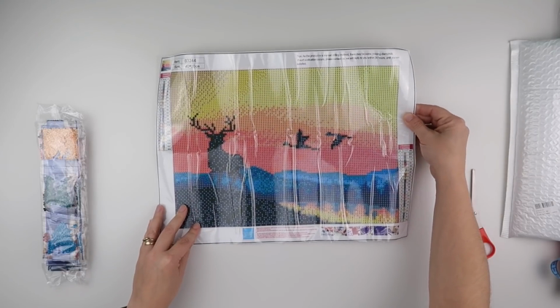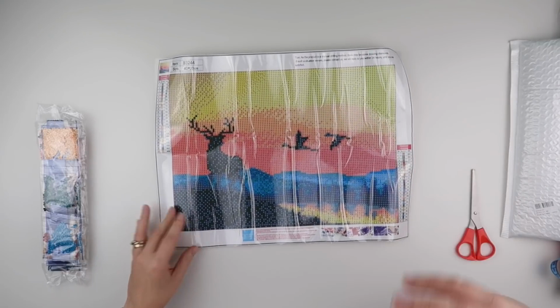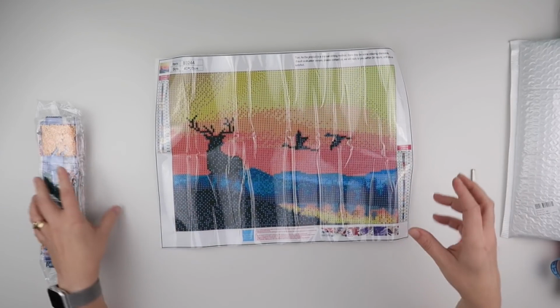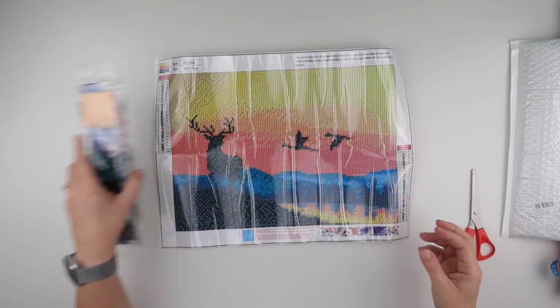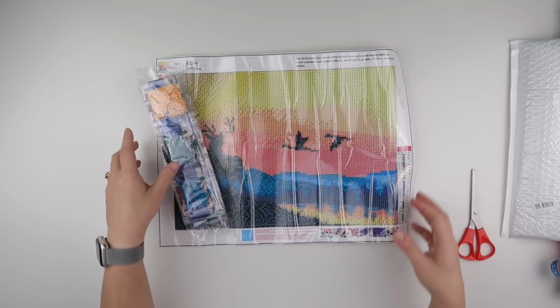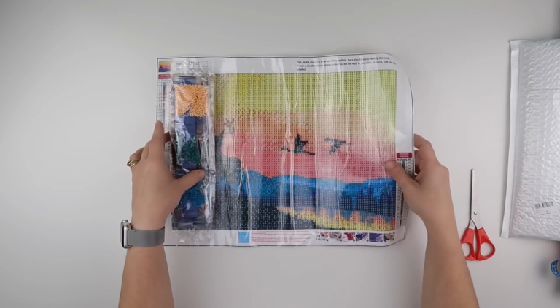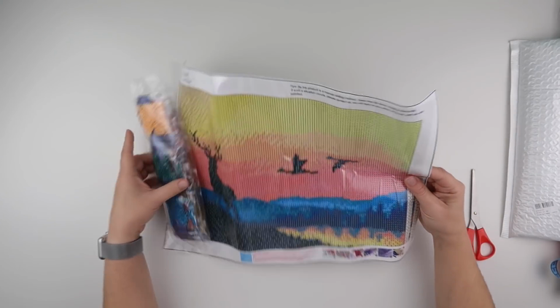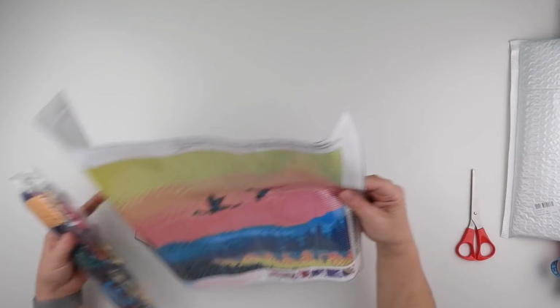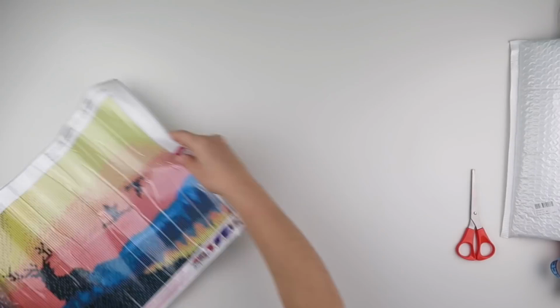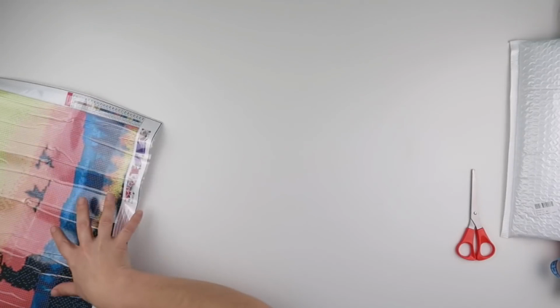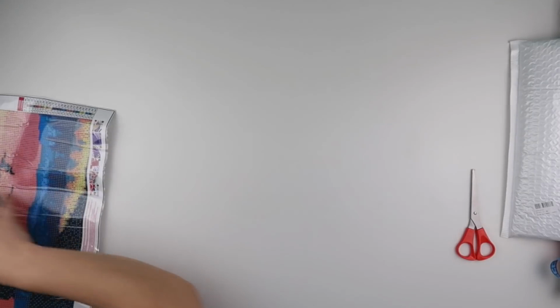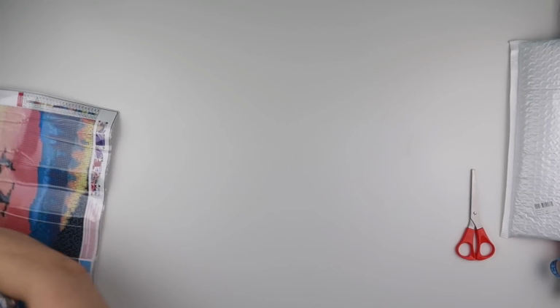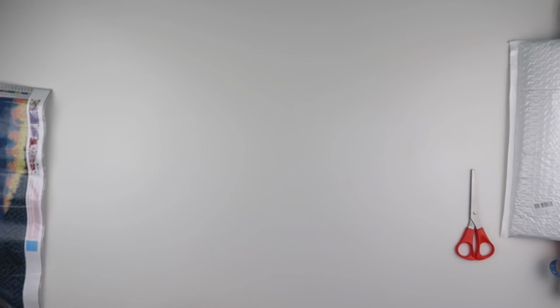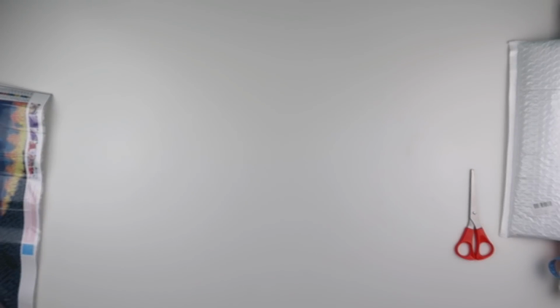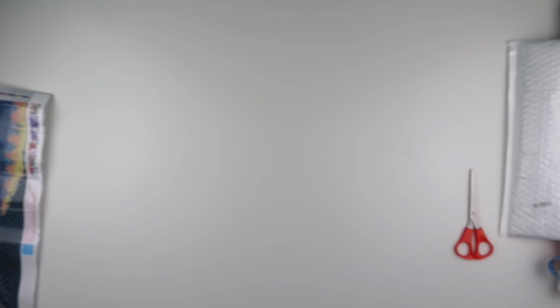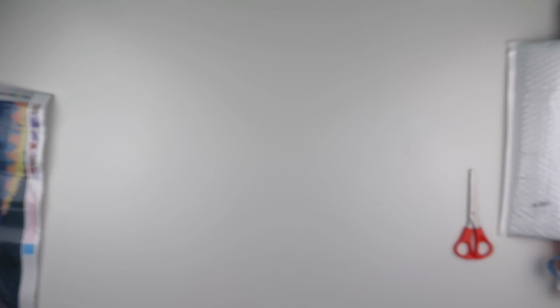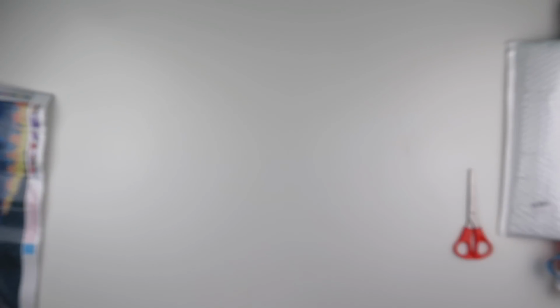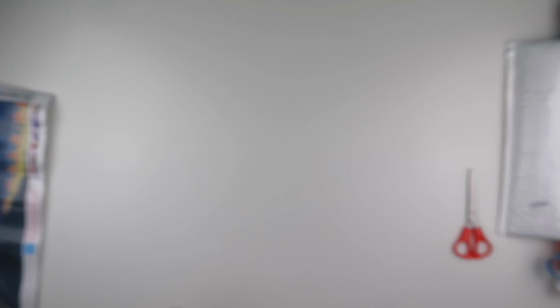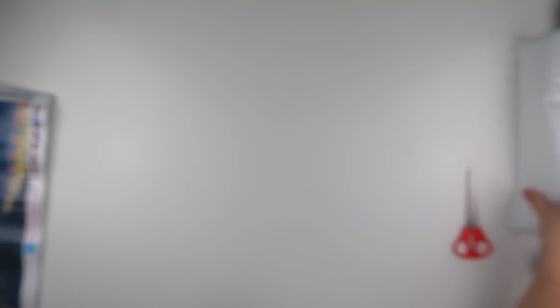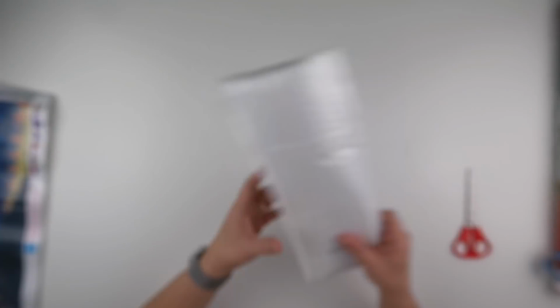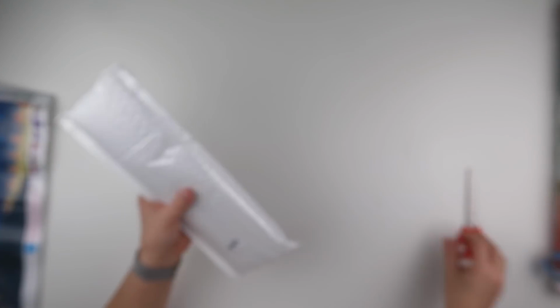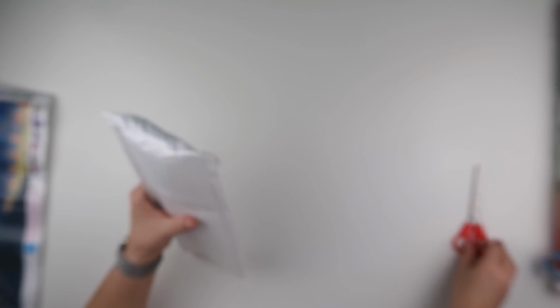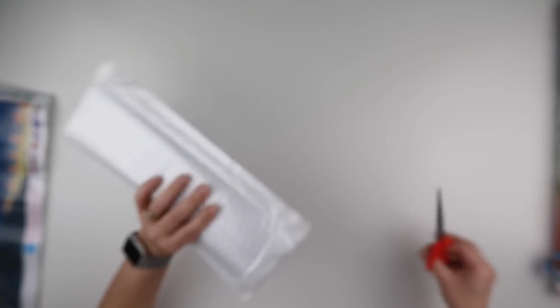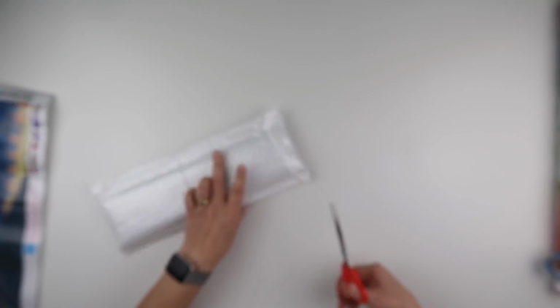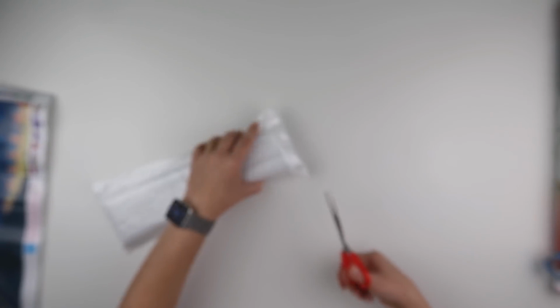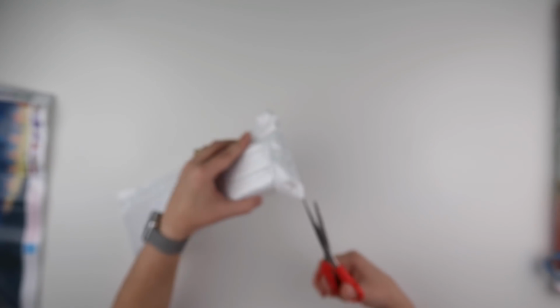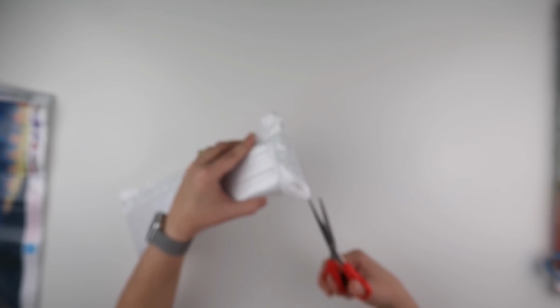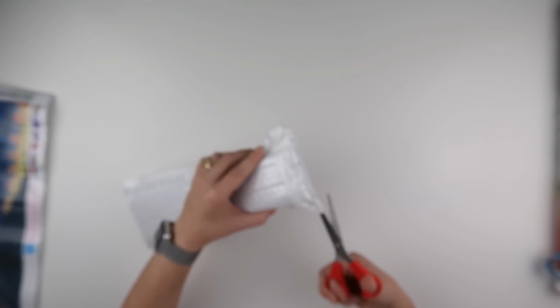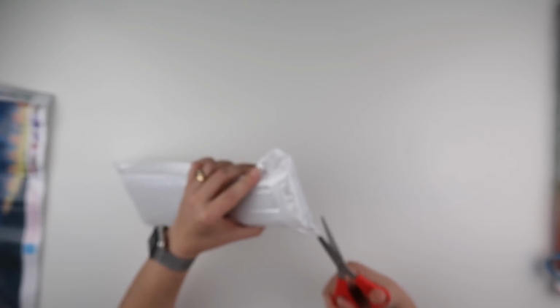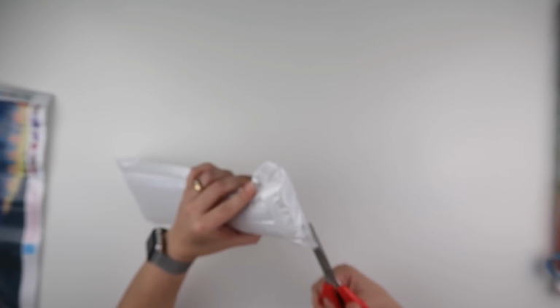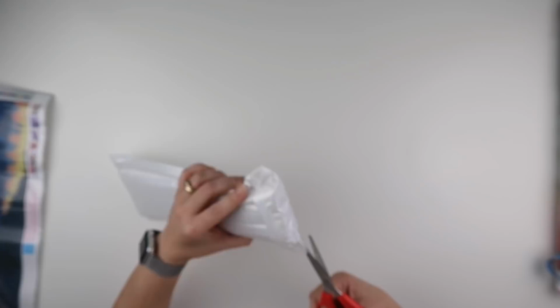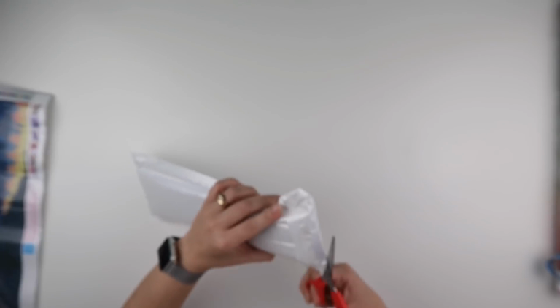Looking through the camera always gives me a very good perspective of what it's really going to look like. Okay, let's have a look at number two before we go to the big one.